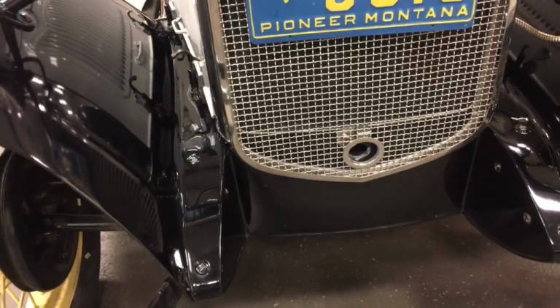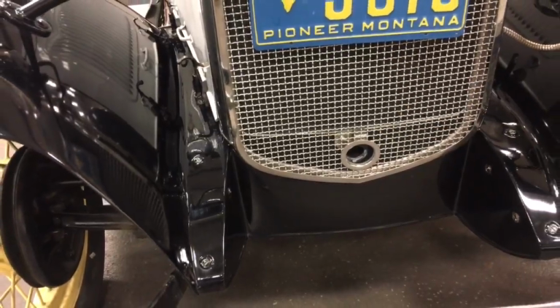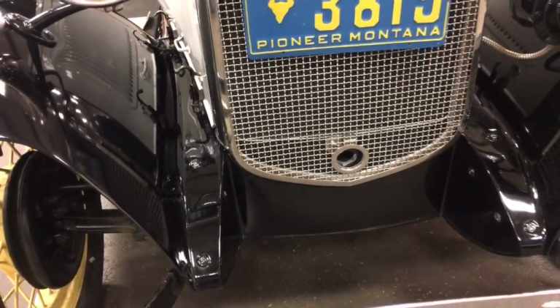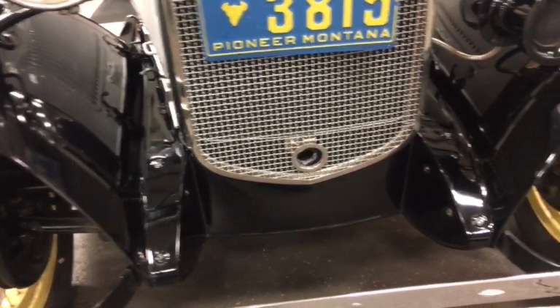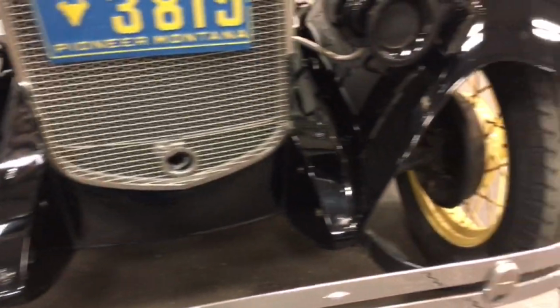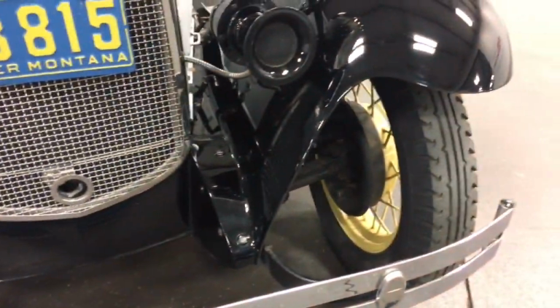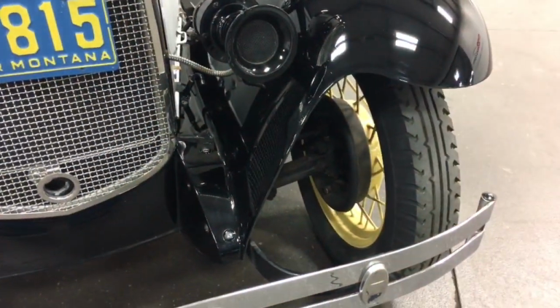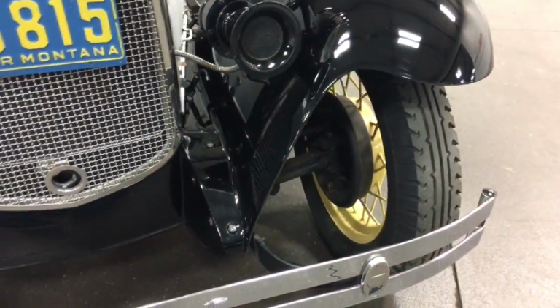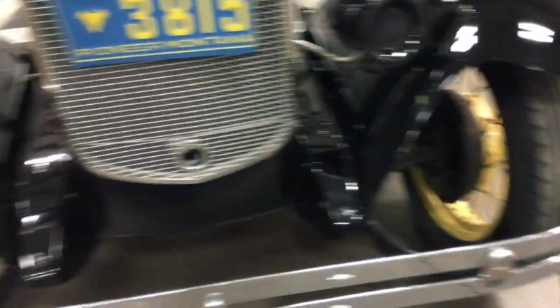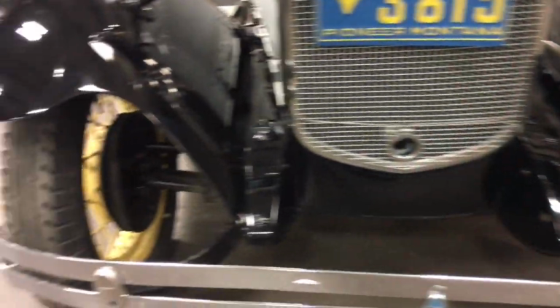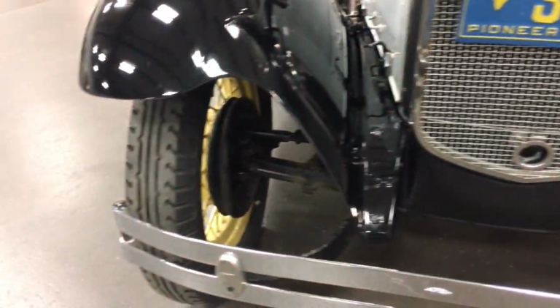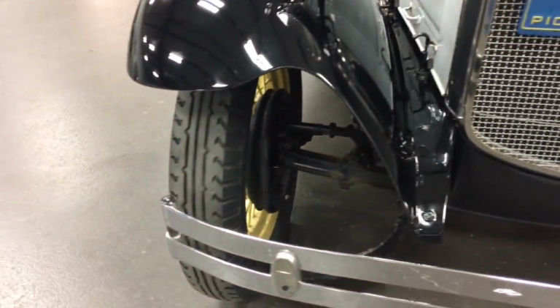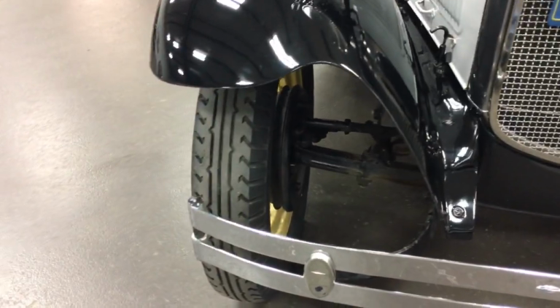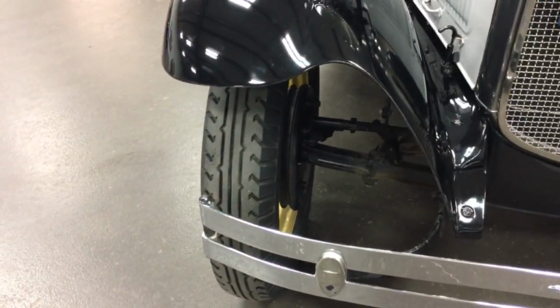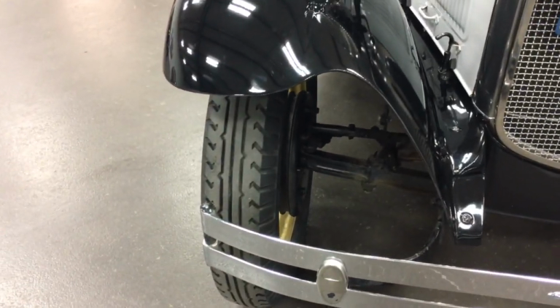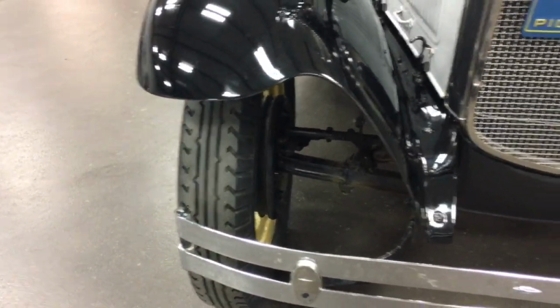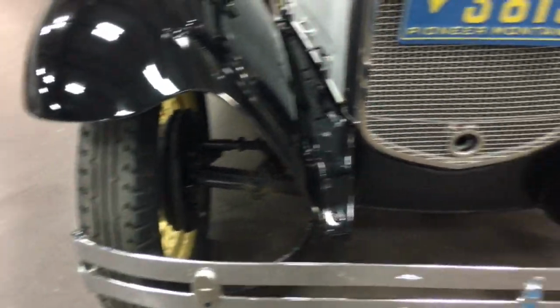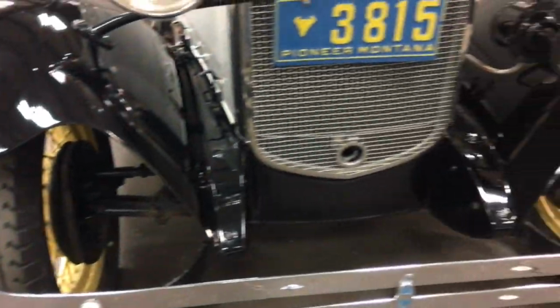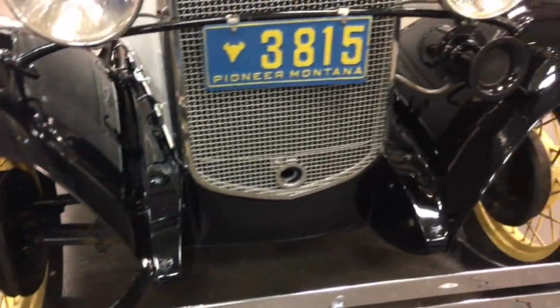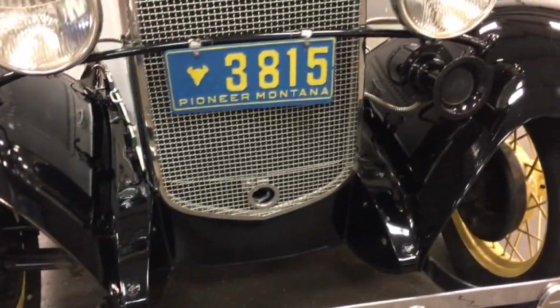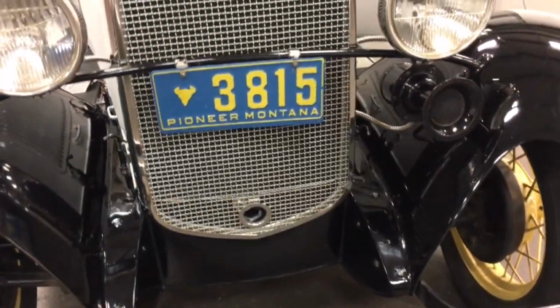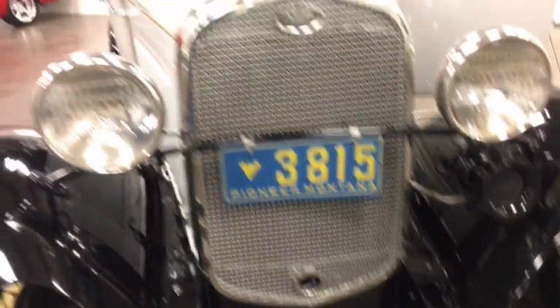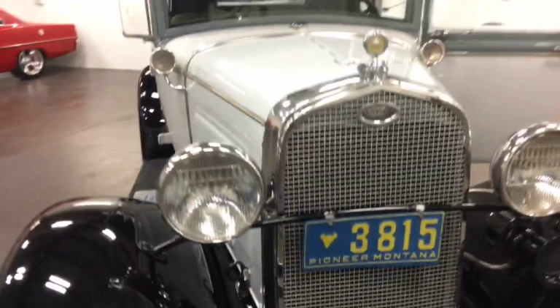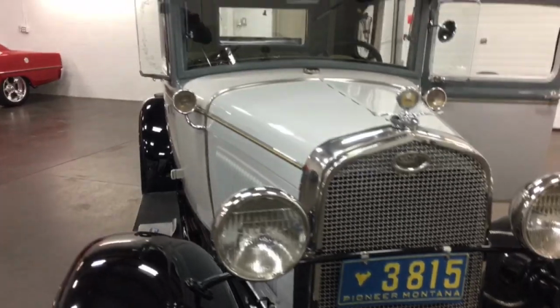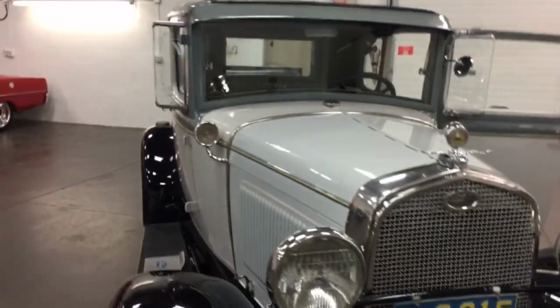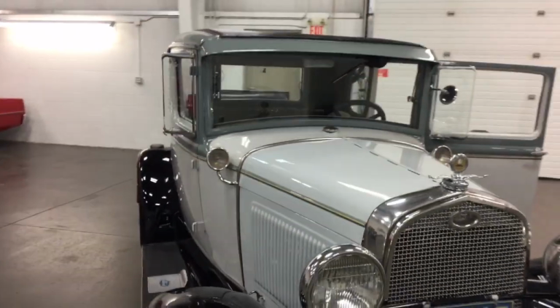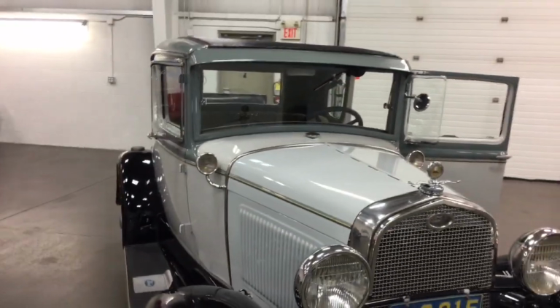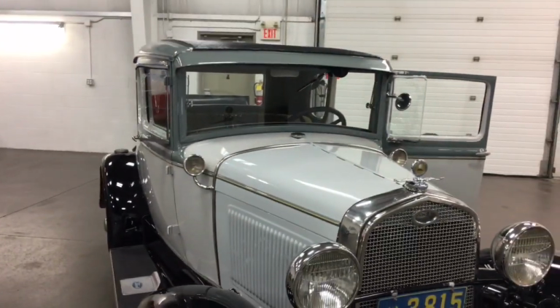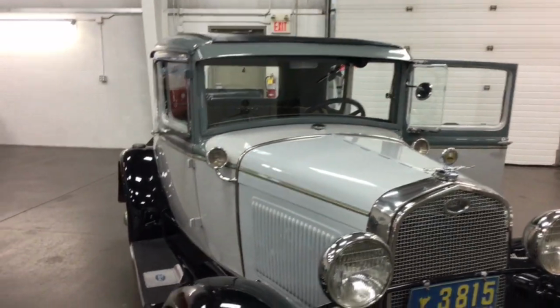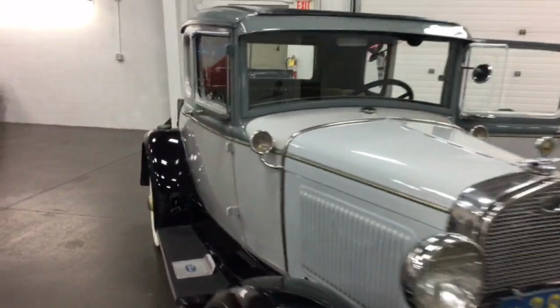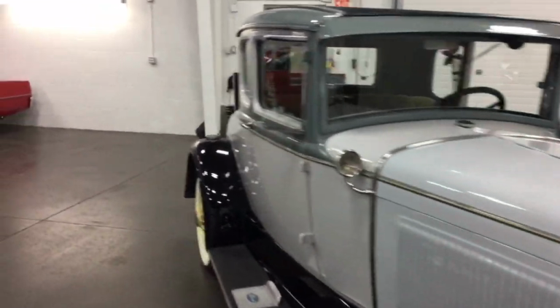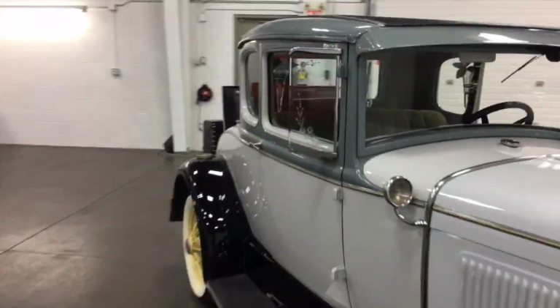It's got a hole for the crank — look at the condition in there. It's been on the road, it's been running. I've taken it for a drive myself; it drives just beautiful for a 1931, 85-year-old car.